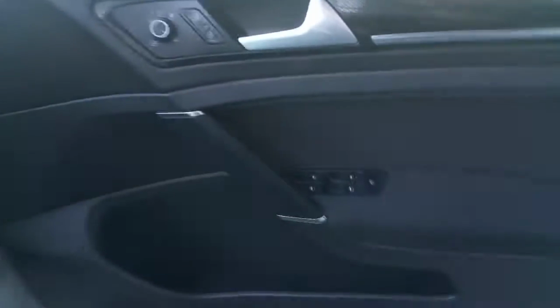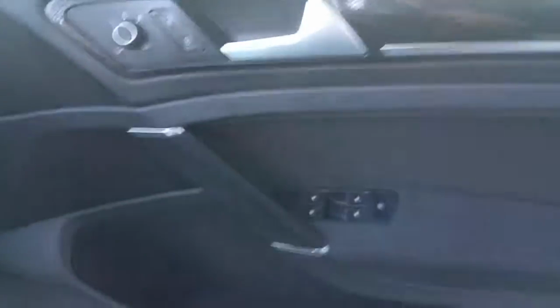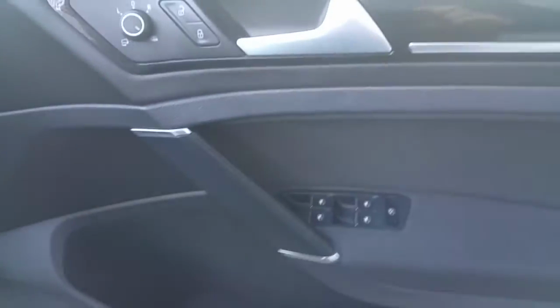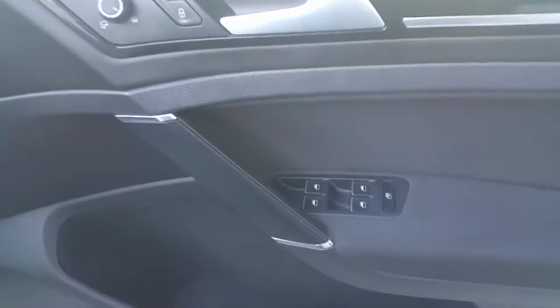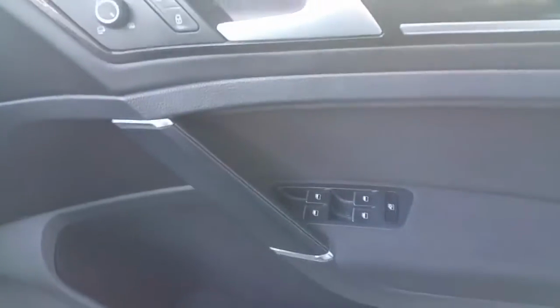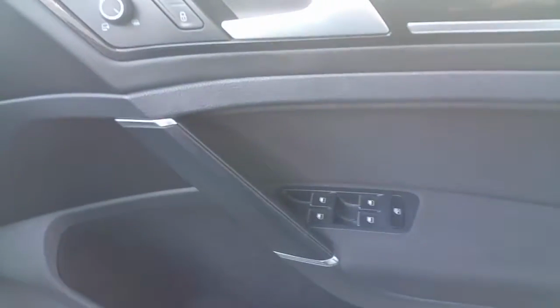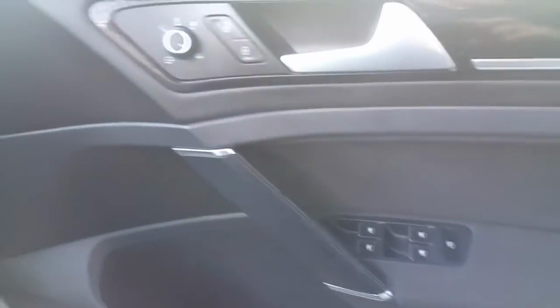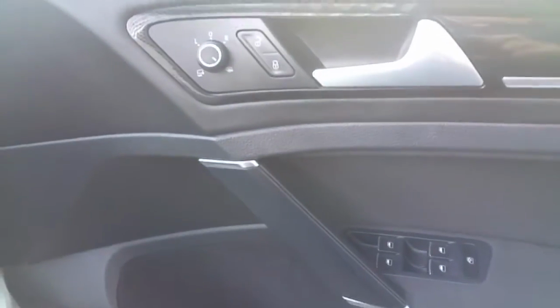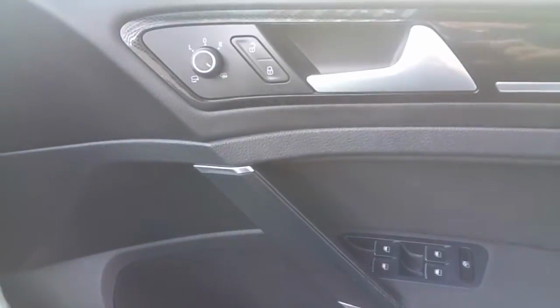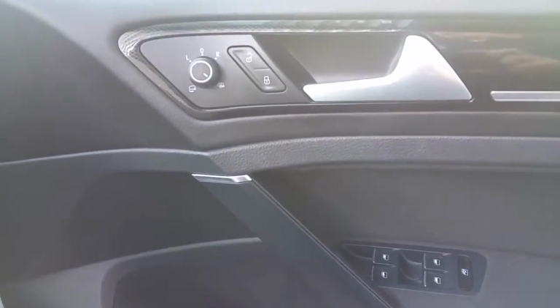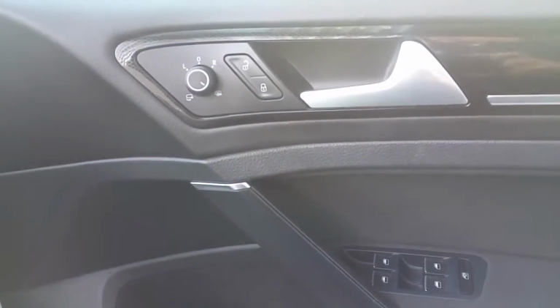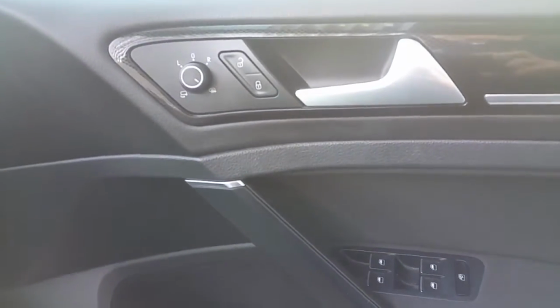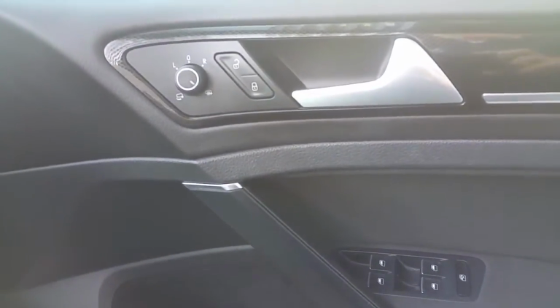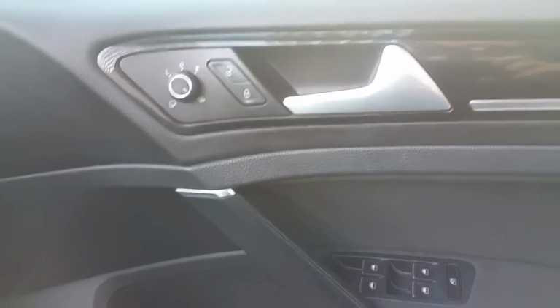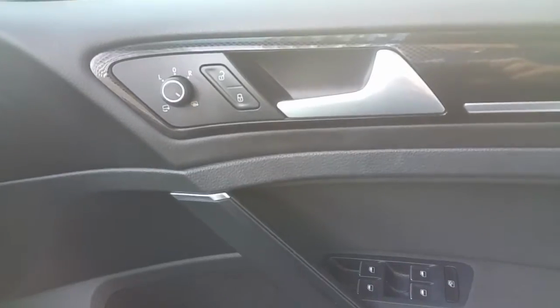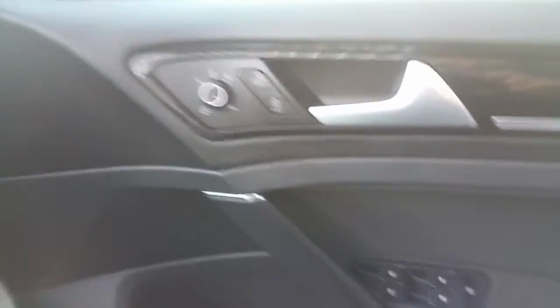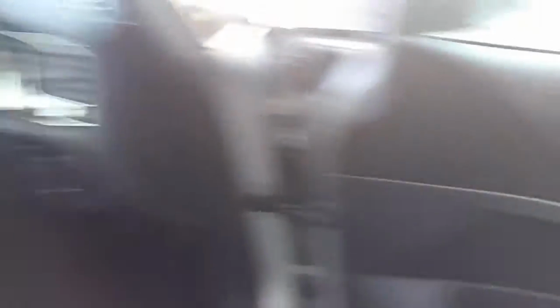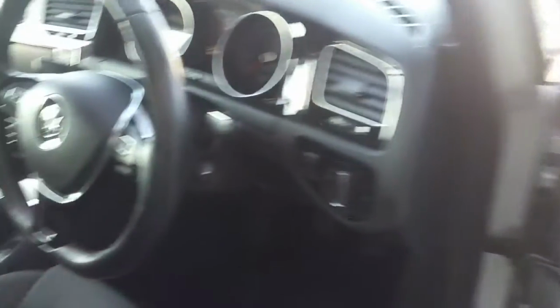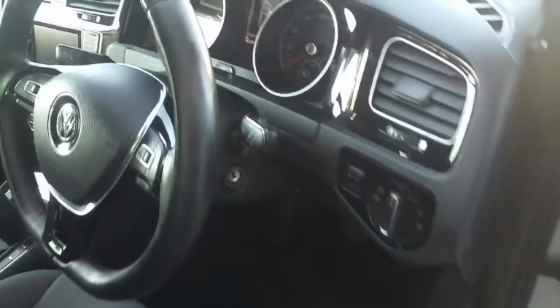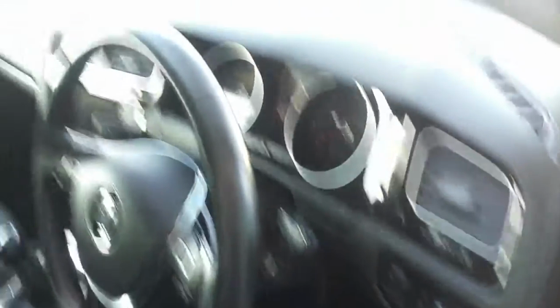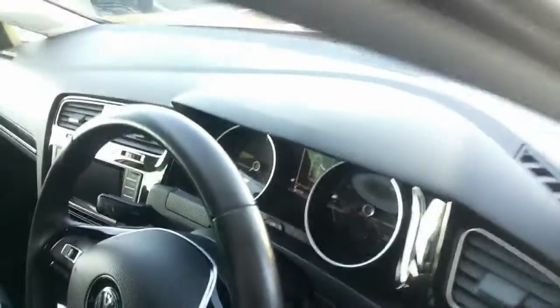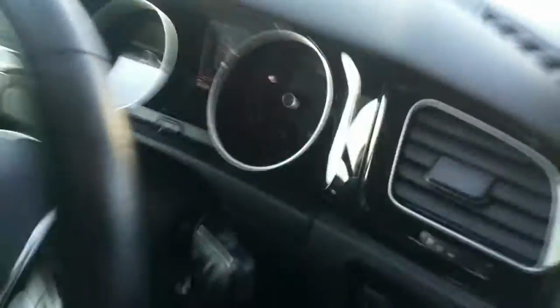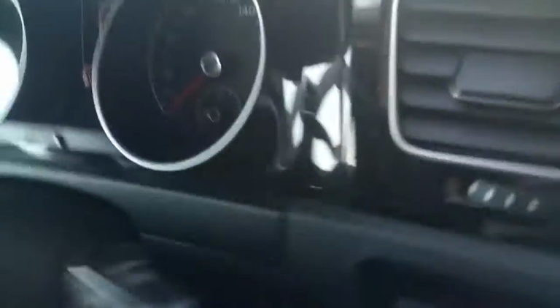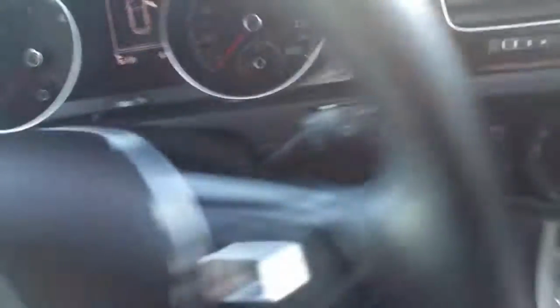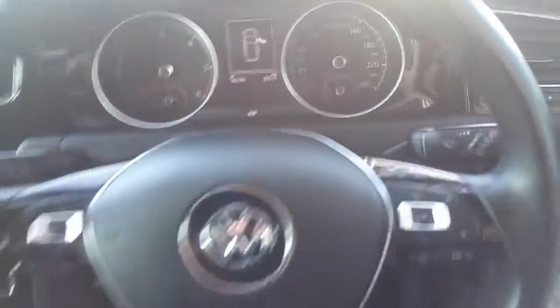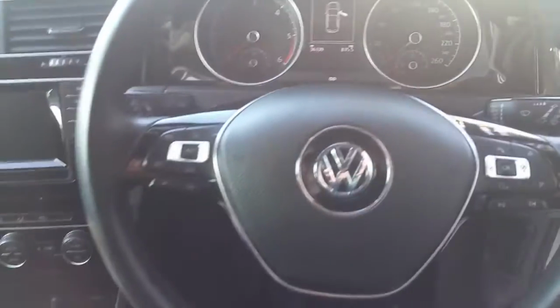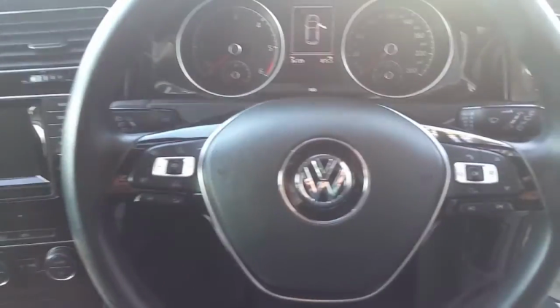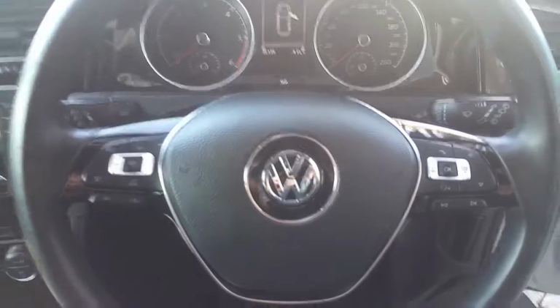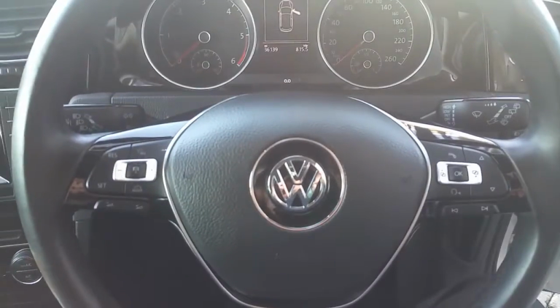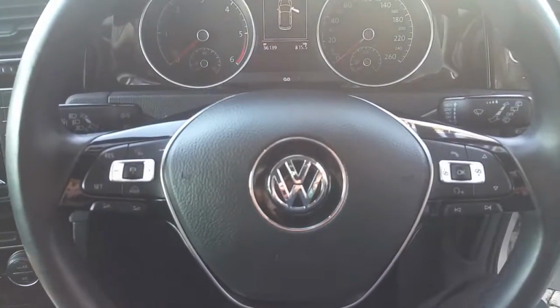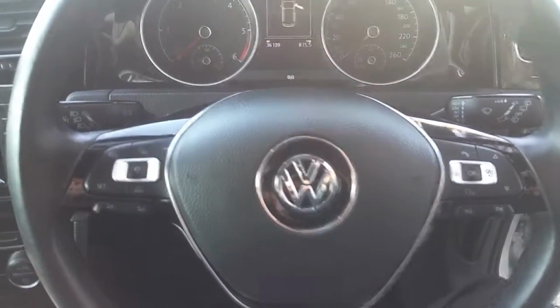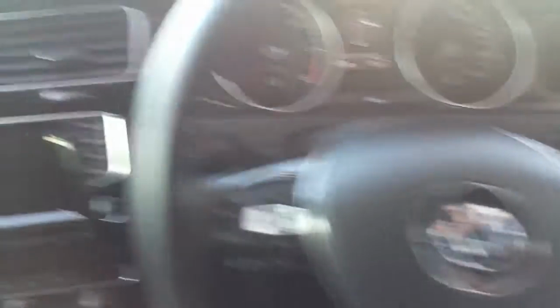There are electric windows in the front and rear of the vehicle, as well as heated adjustable wing mirrors controlled from the driver's side door panel, headlights with an automatic function, and a multi-function steering wheel with adaptive cruise control.